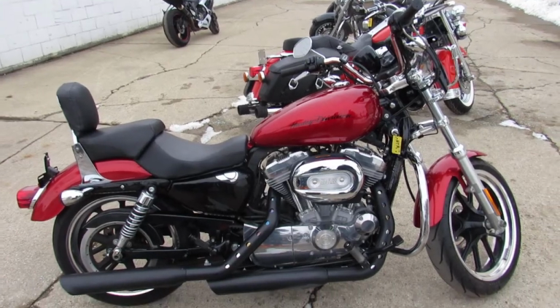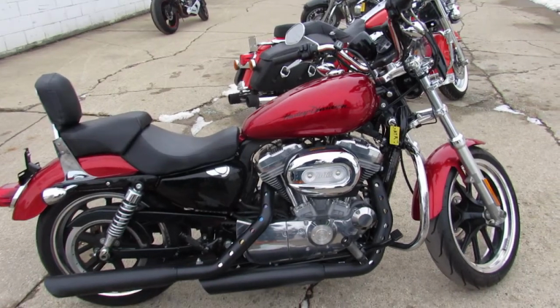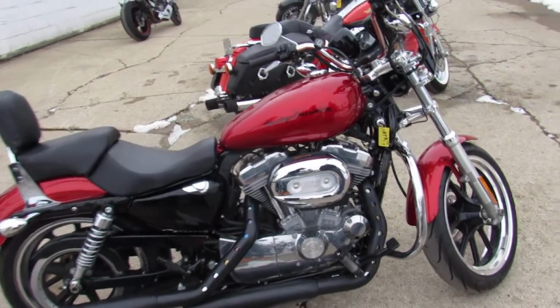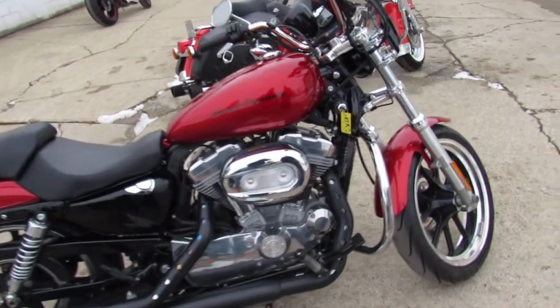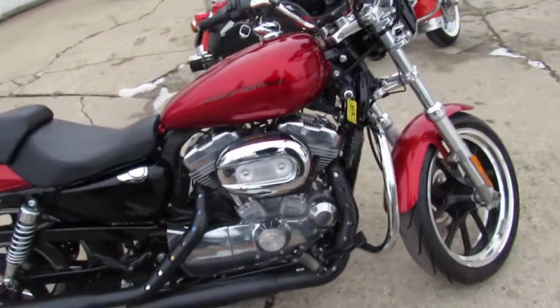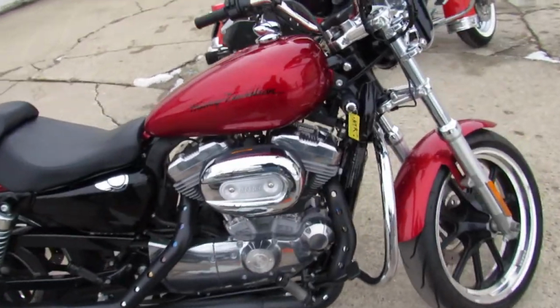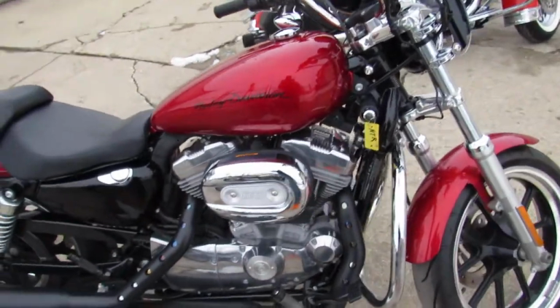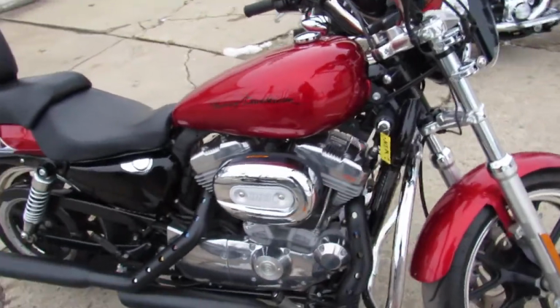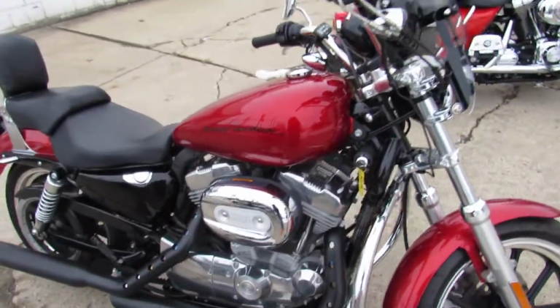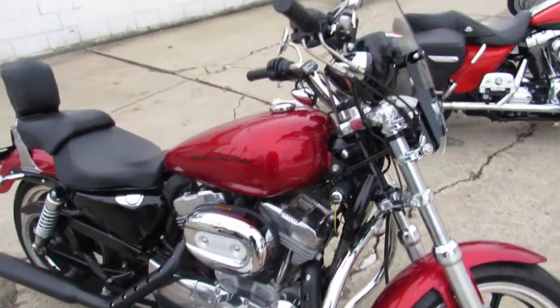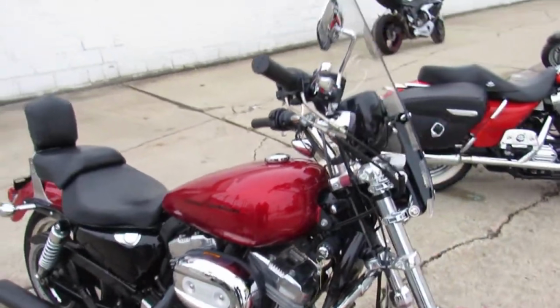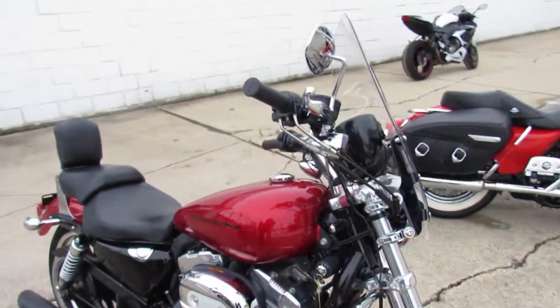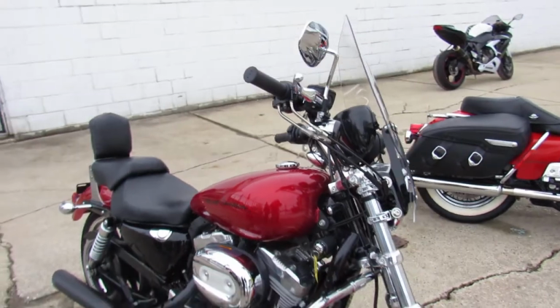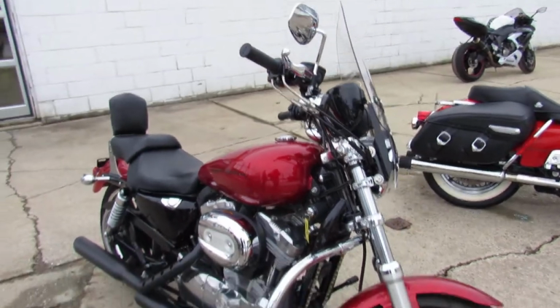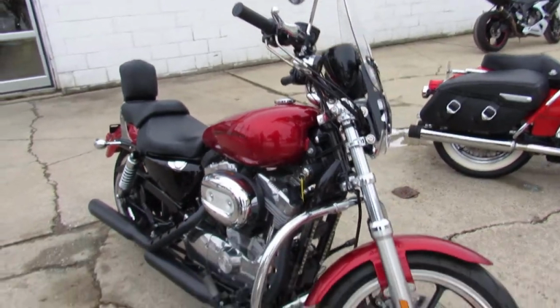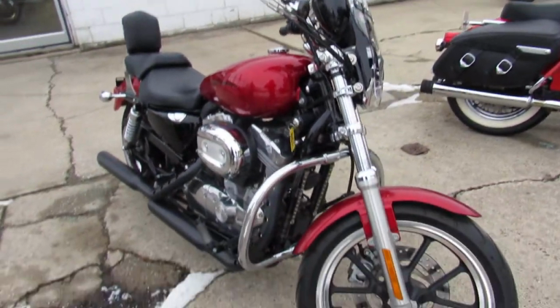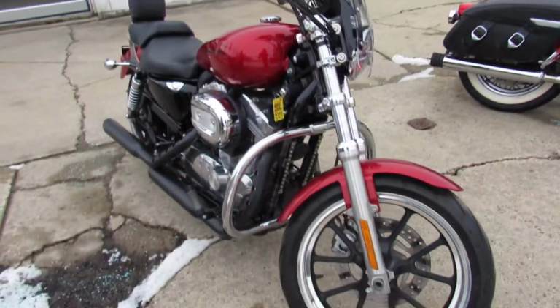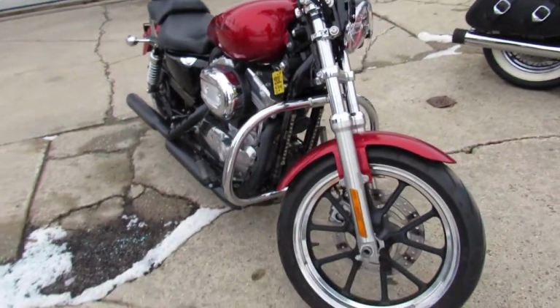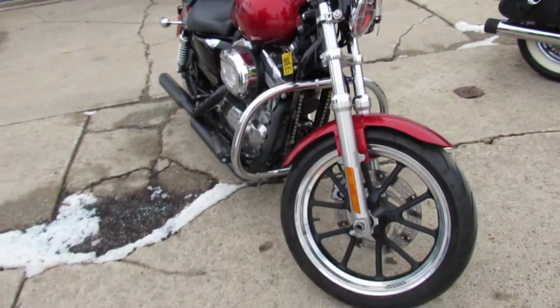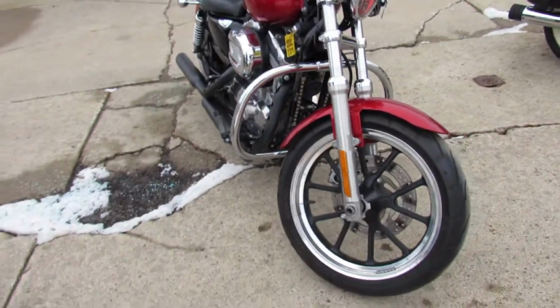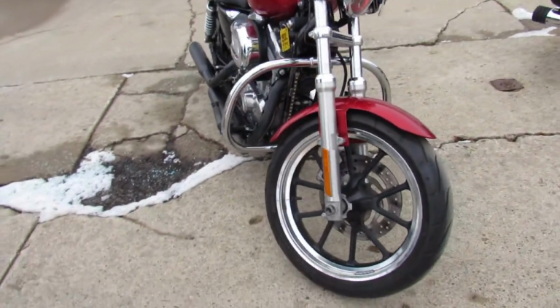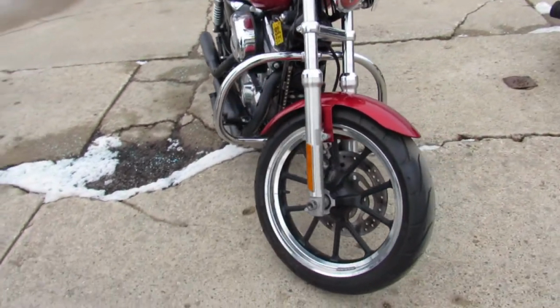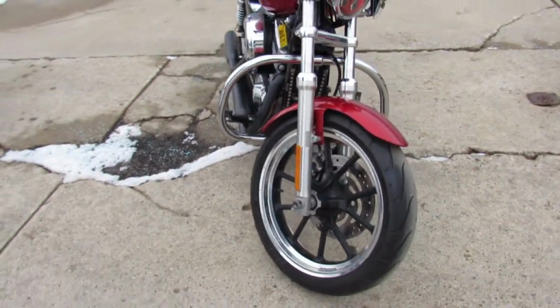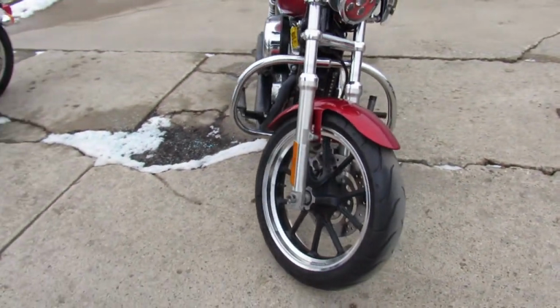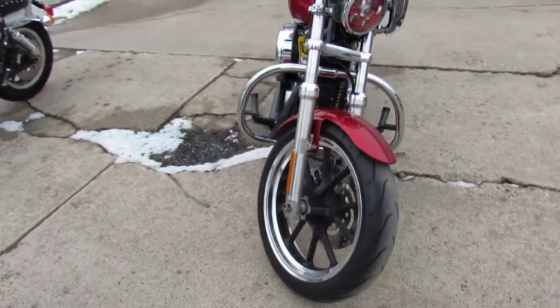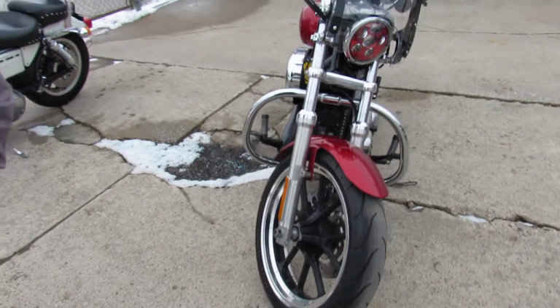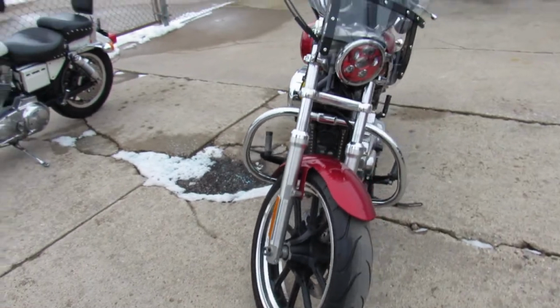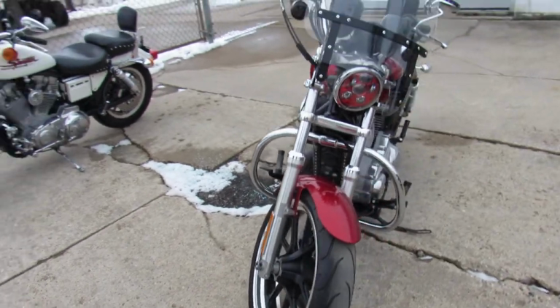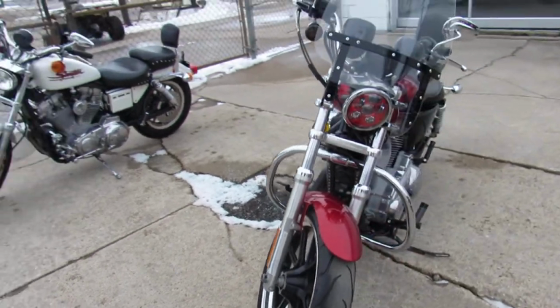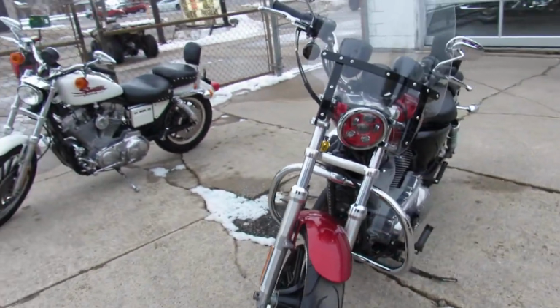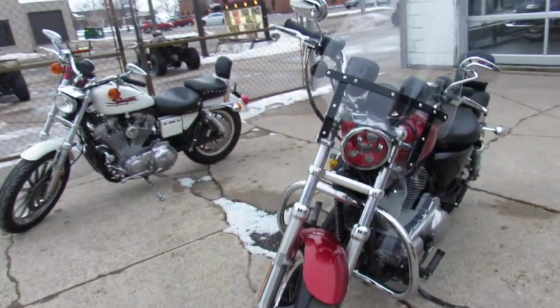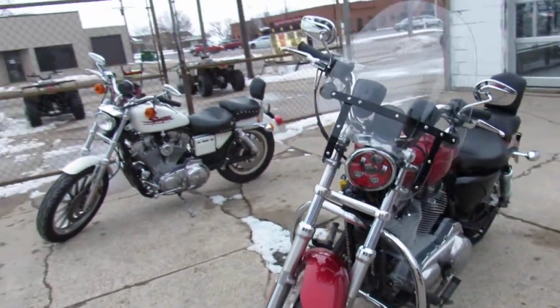Hey guys, ApprovalPowerSports.com here doing some videos on the used Harley-Davidsons. Today I'm going to show you the 2012 883 Sportster. It's only got 7,255 miles.